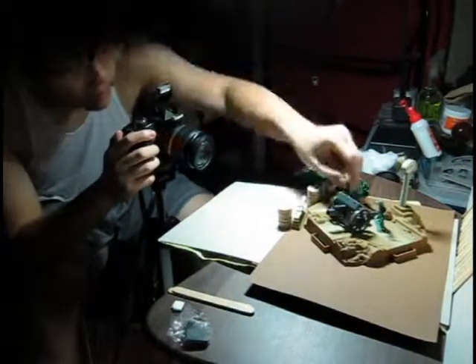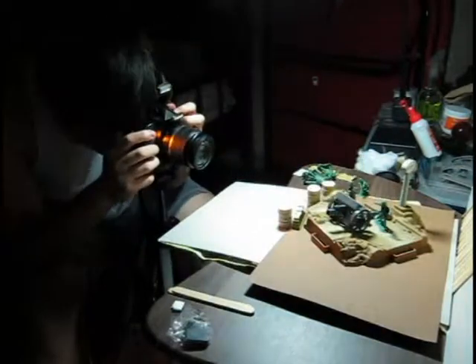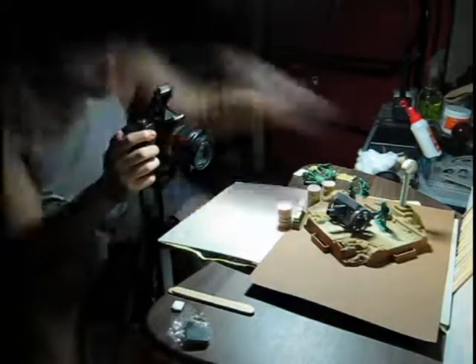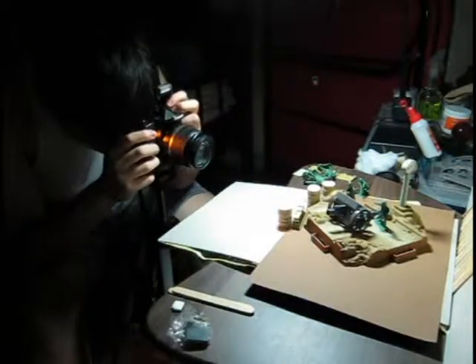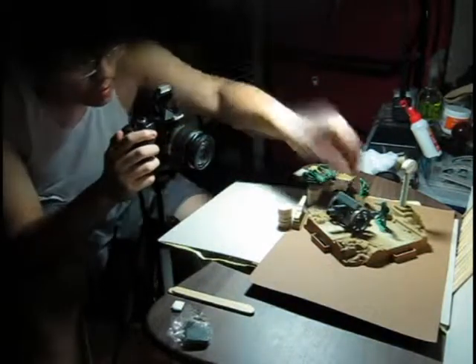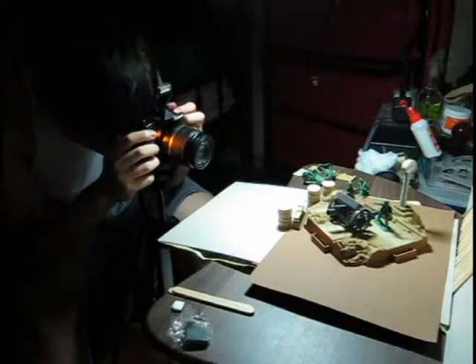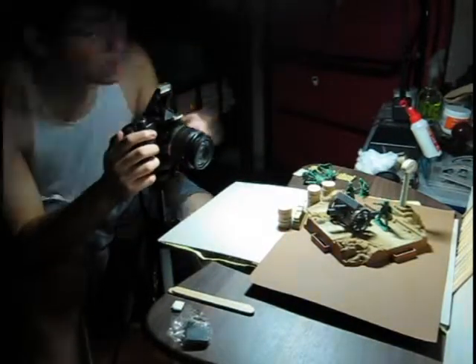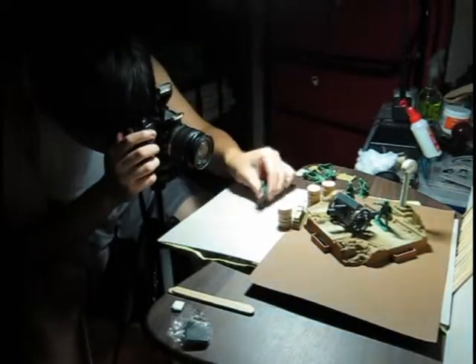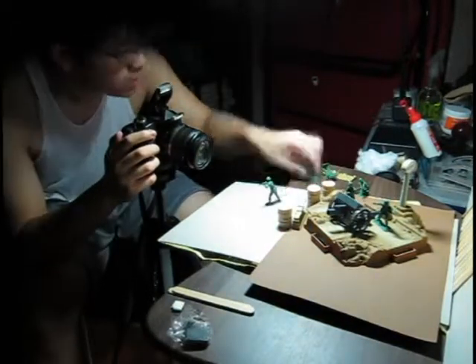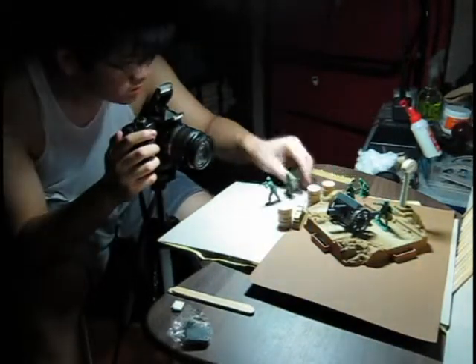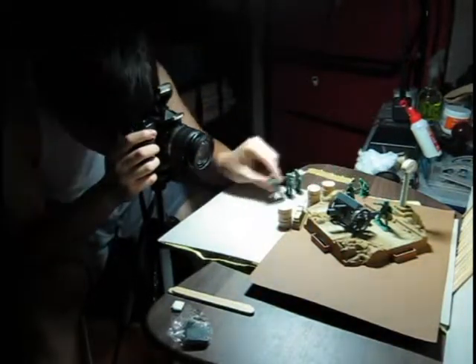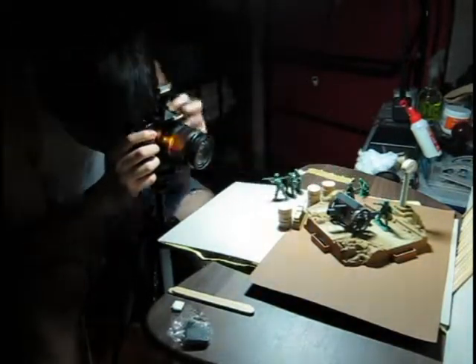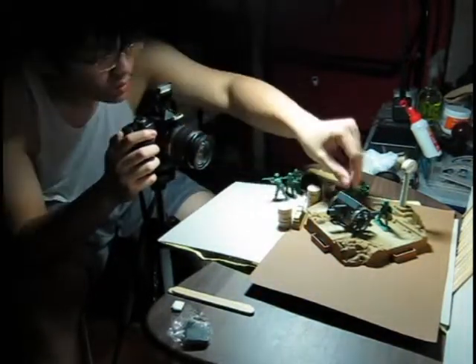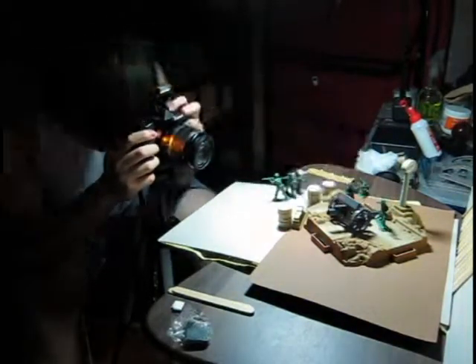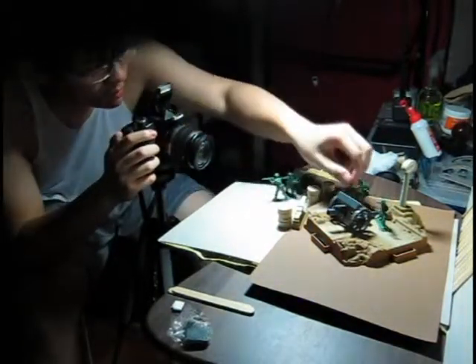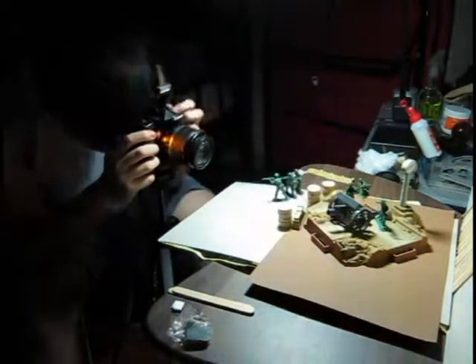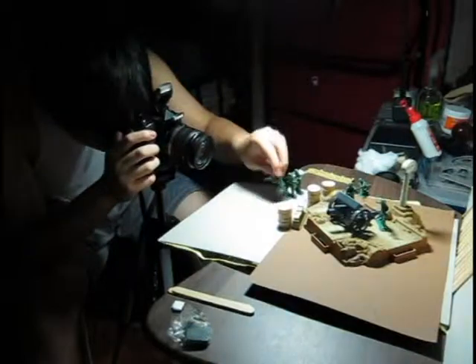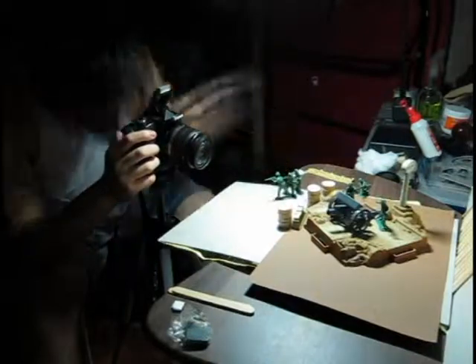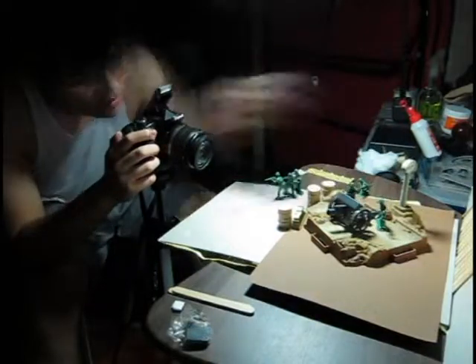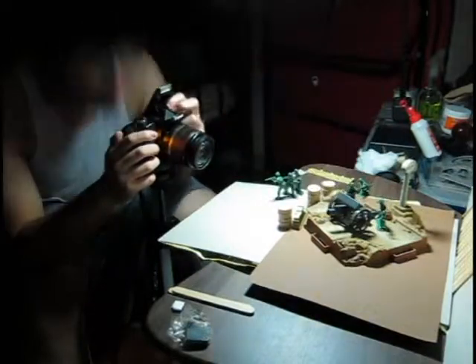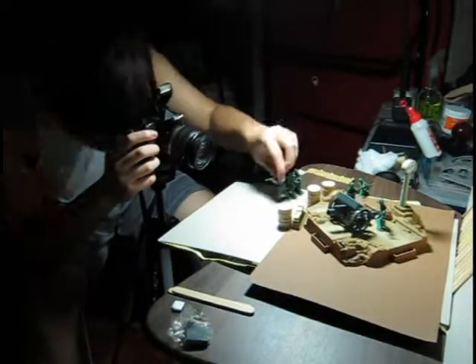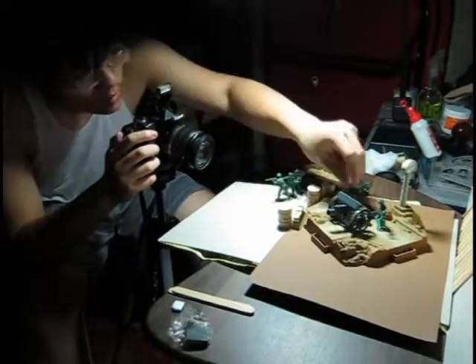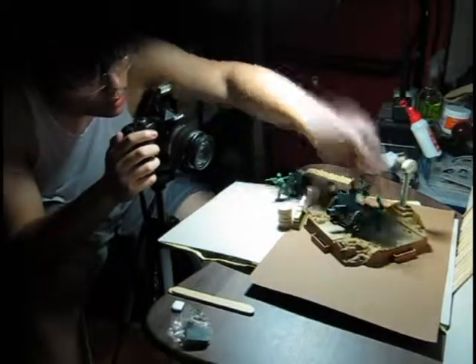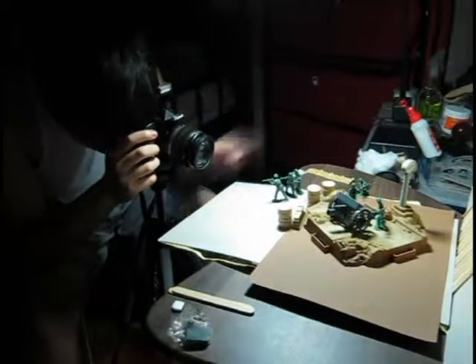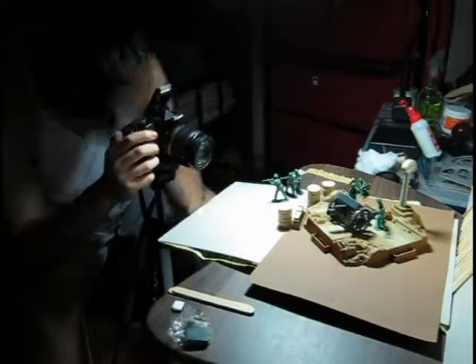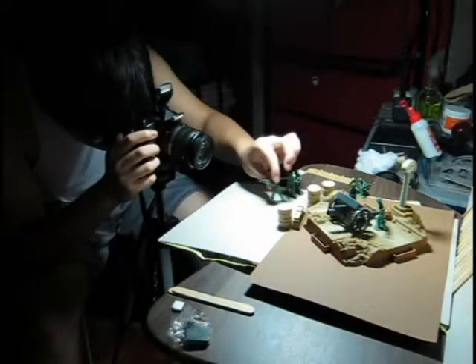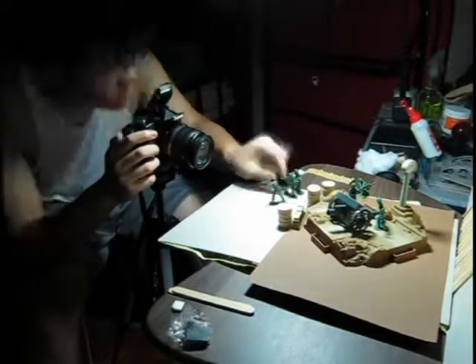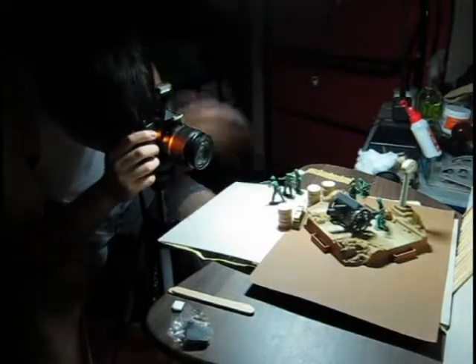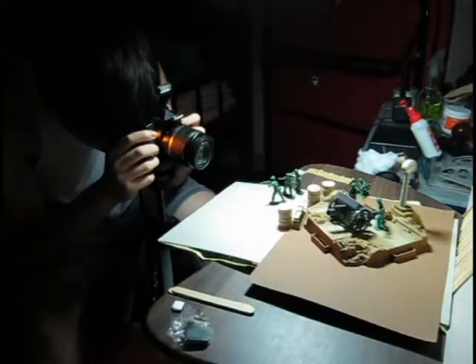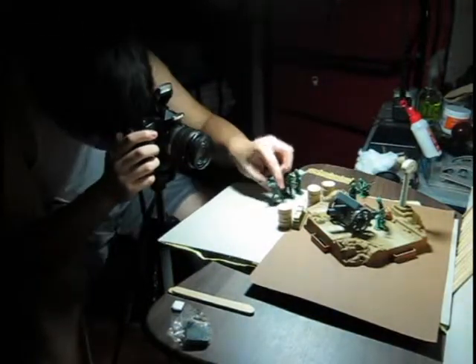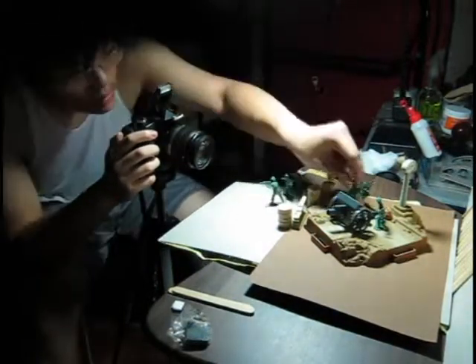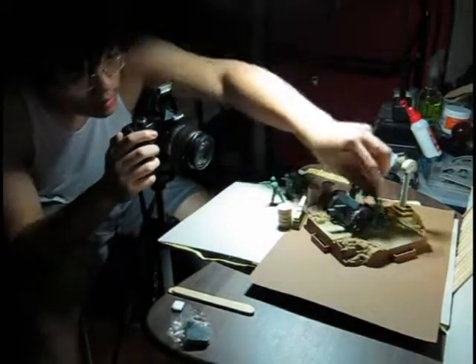You will also need an idea about what's gonna be in your animation. When you are ready, prop up your camera on something to hold it steady.